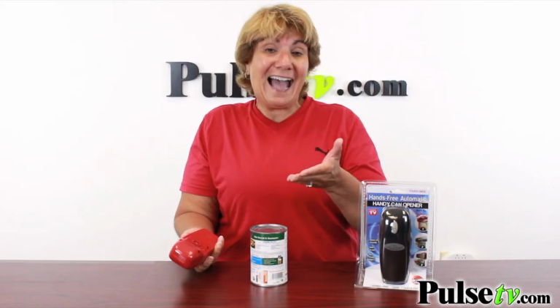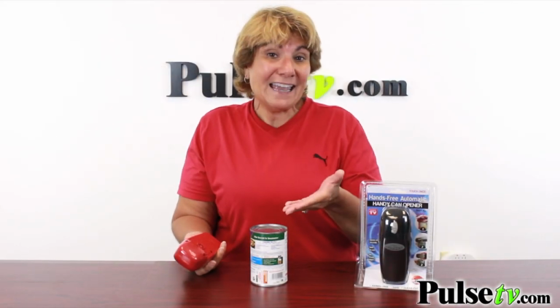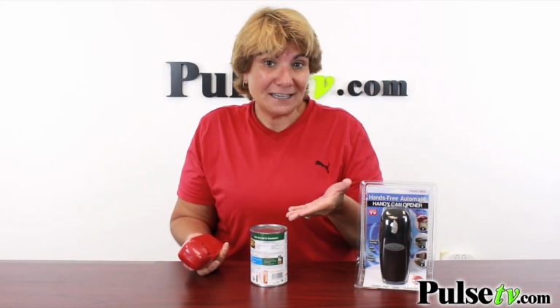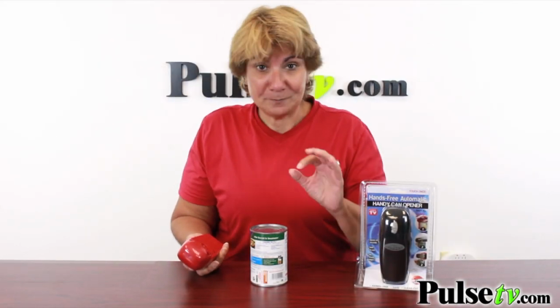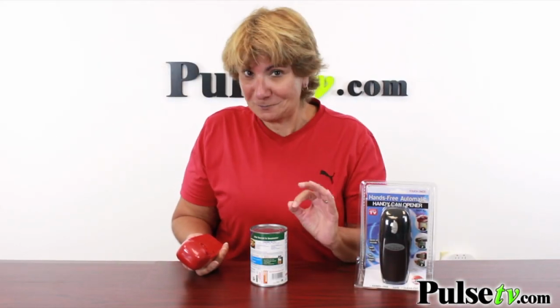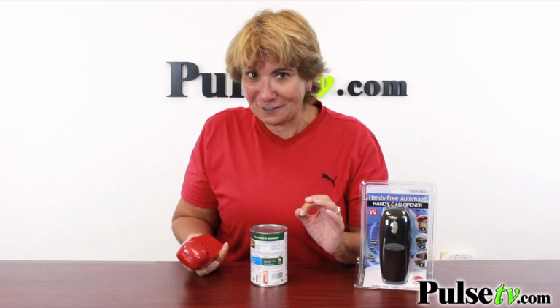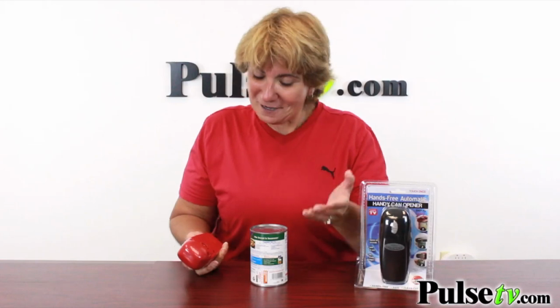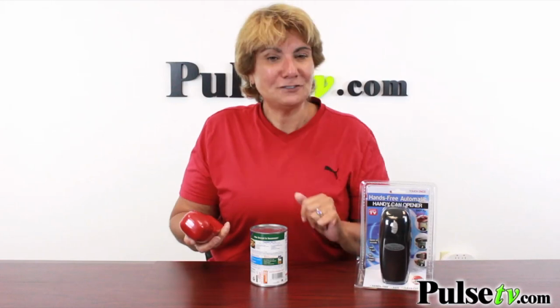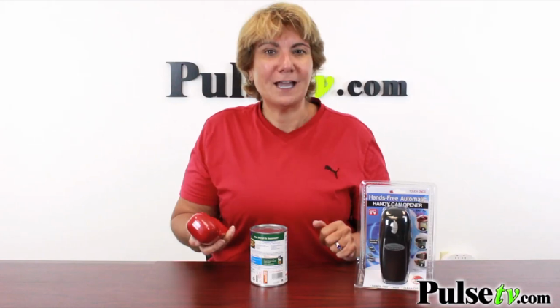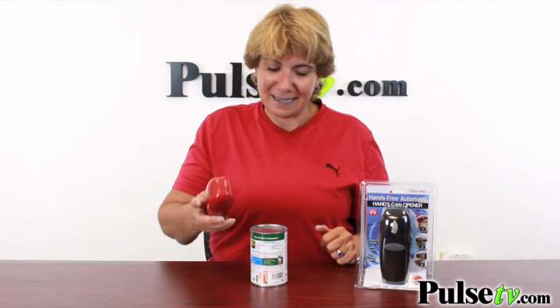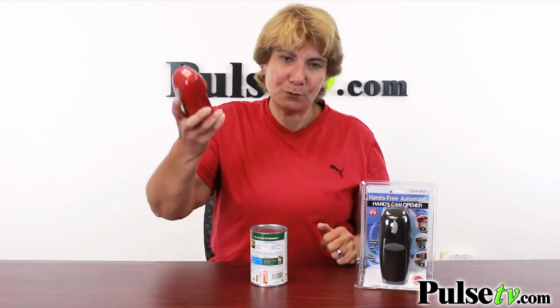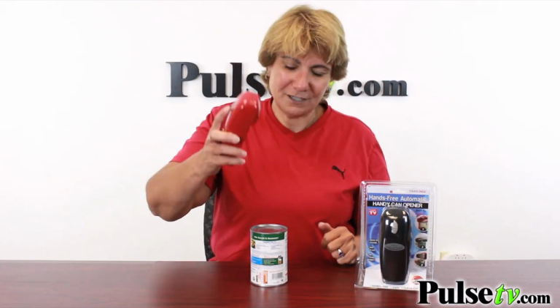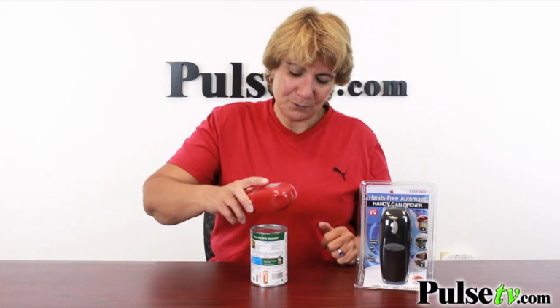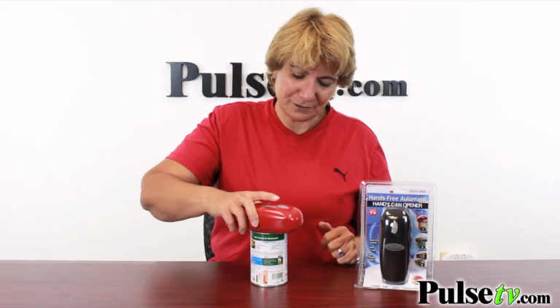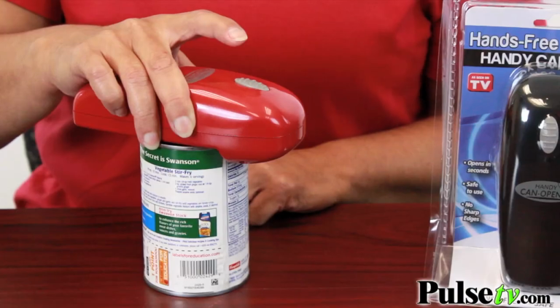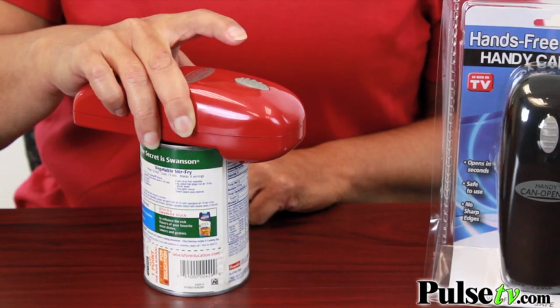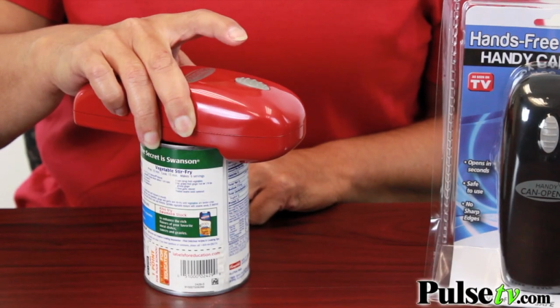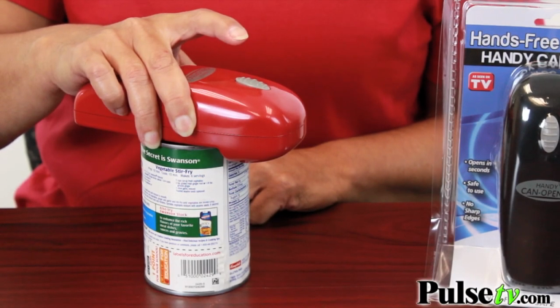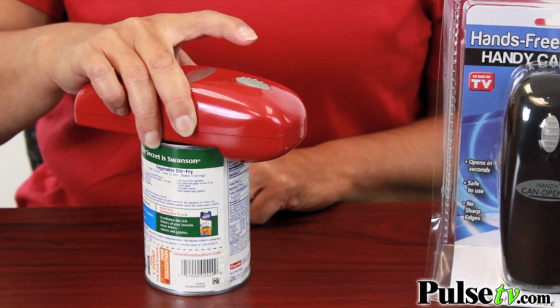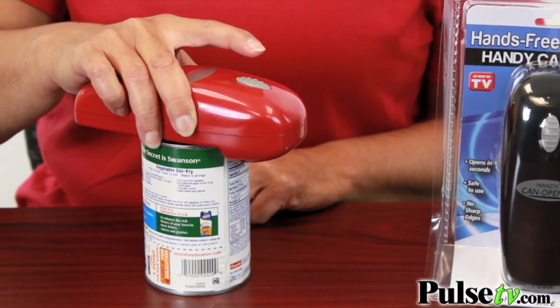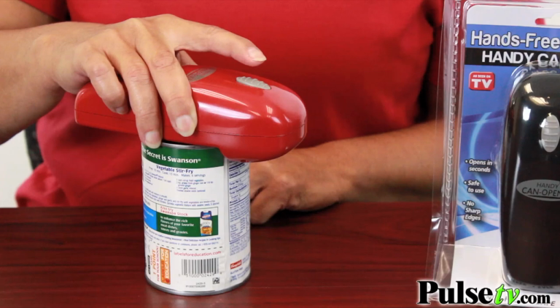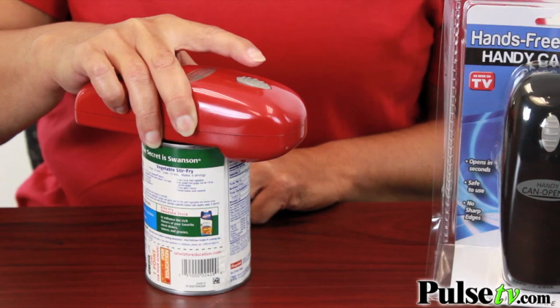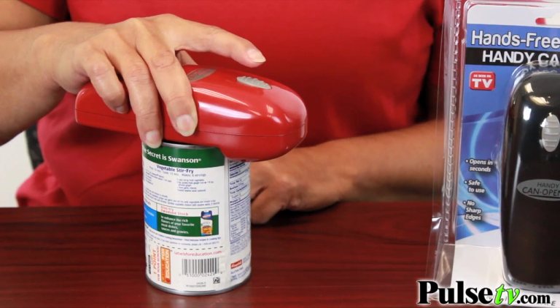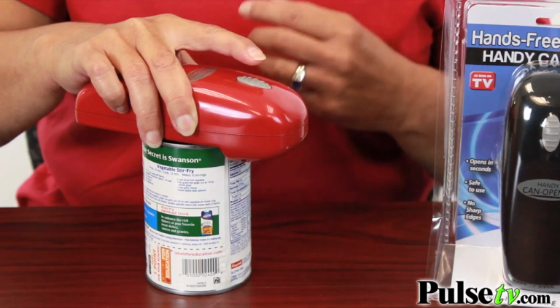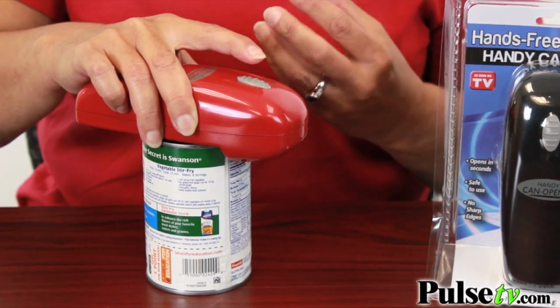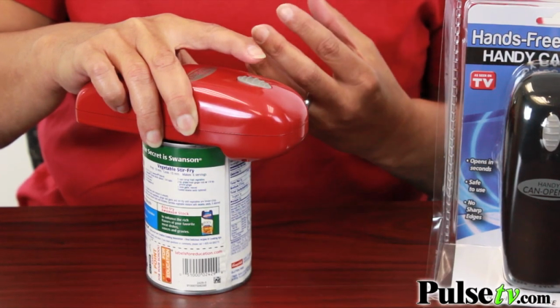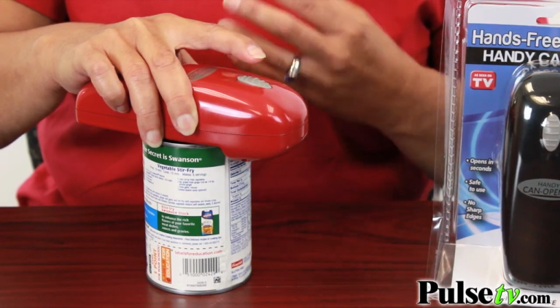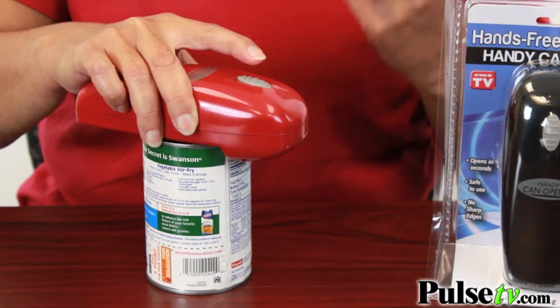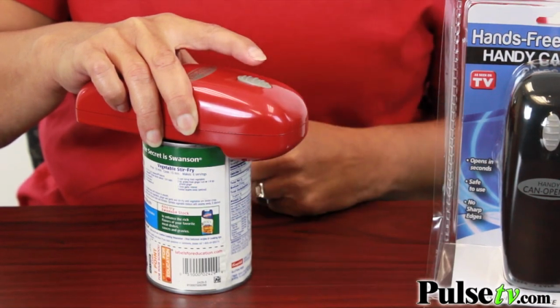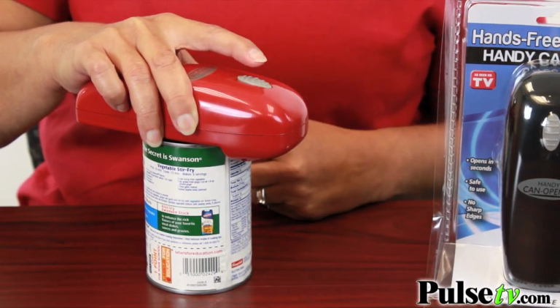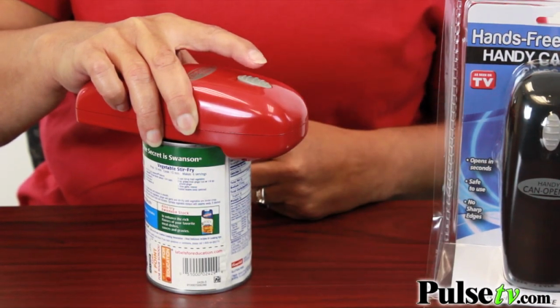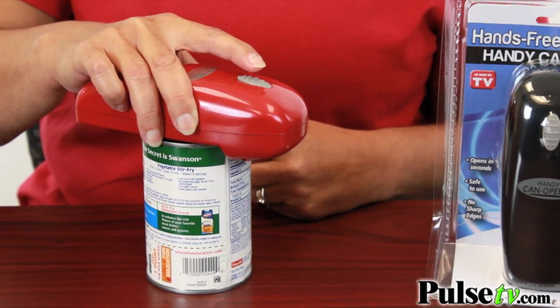Let me show you how easy this is to use. I have a can of soup — this is my lunch — and let's show you with one touch how it works. You just place it on top, hold the button down until it starts to take, and then just let go and watch it work.